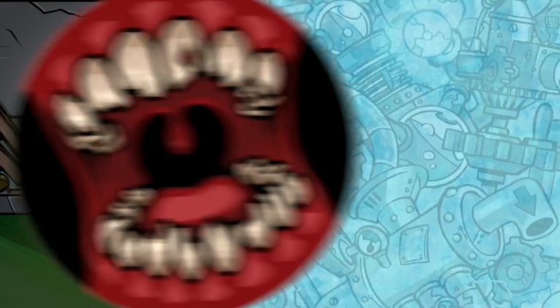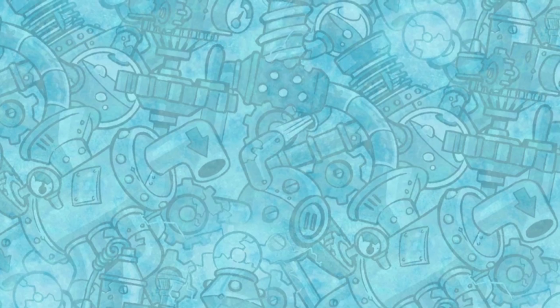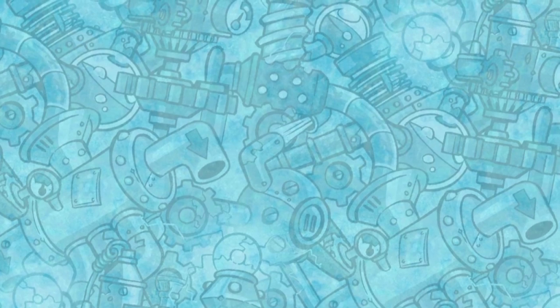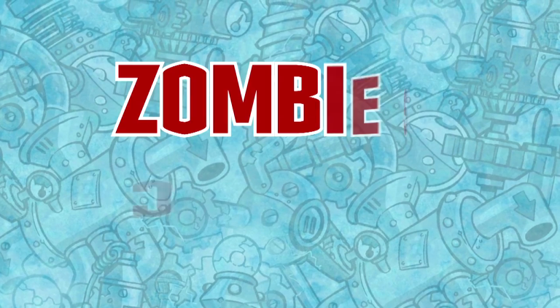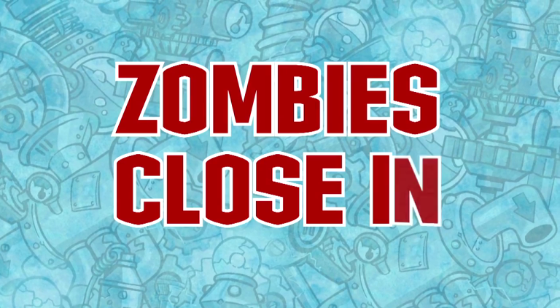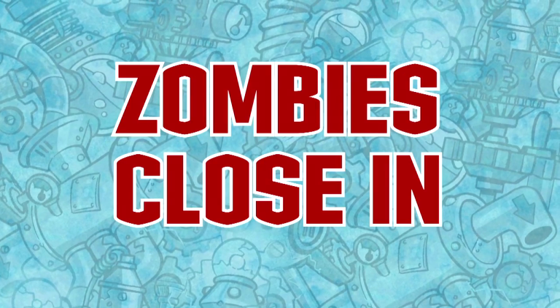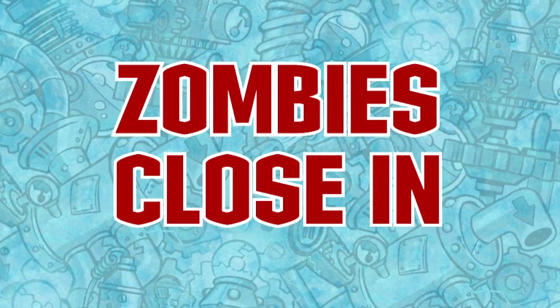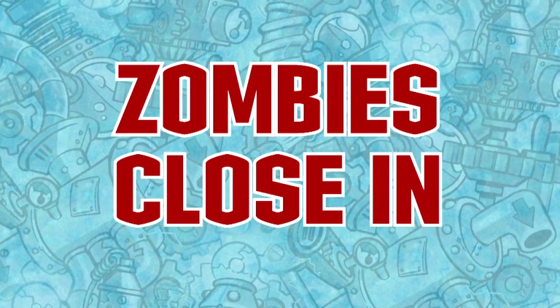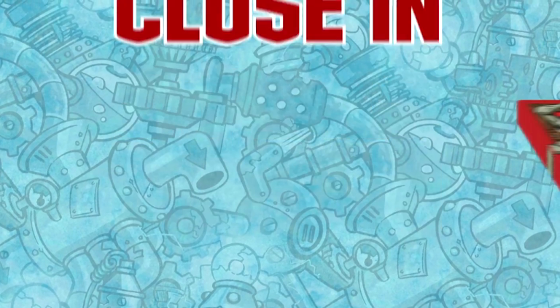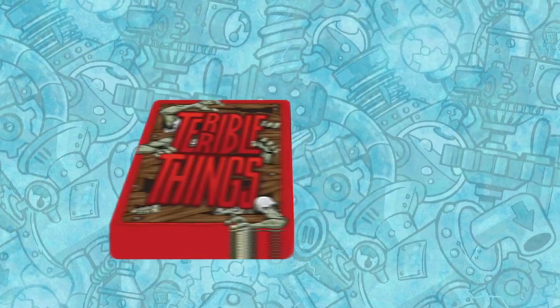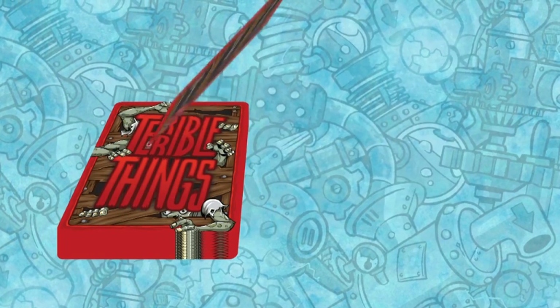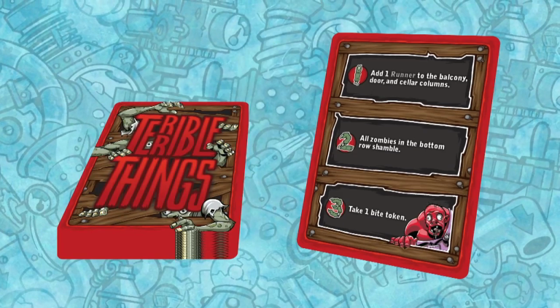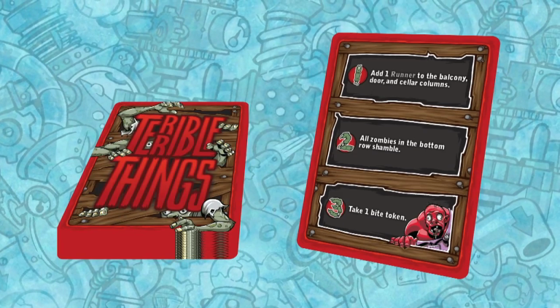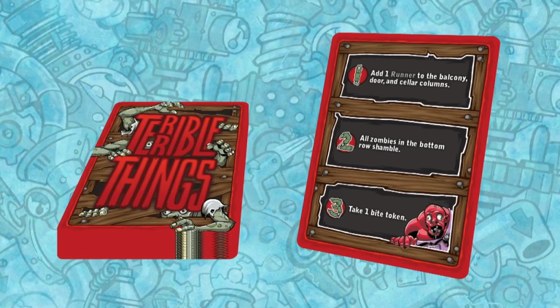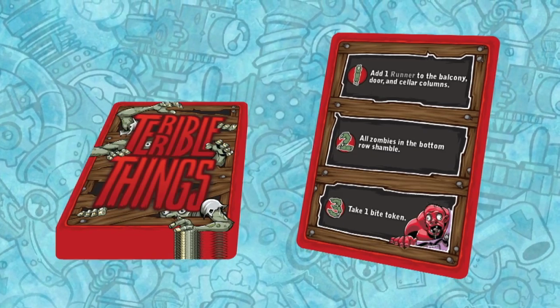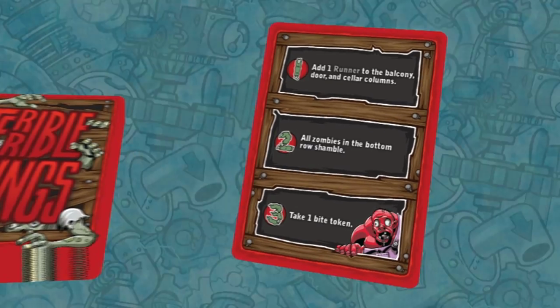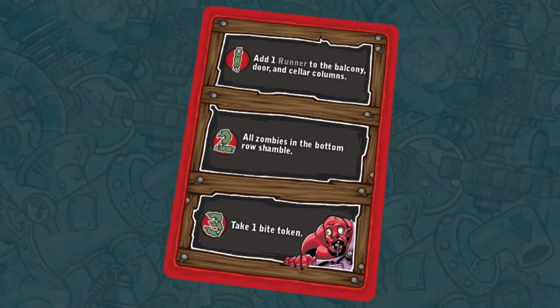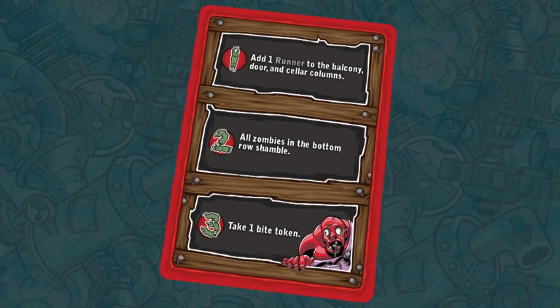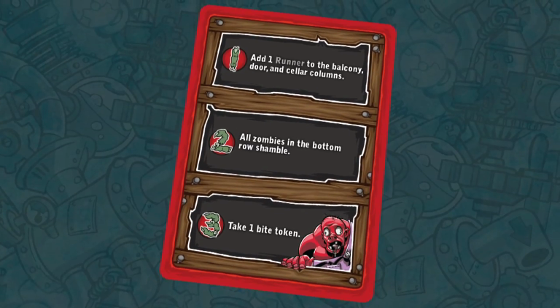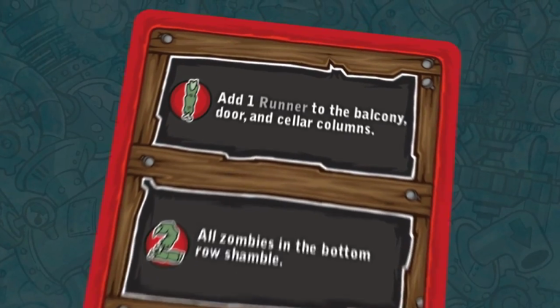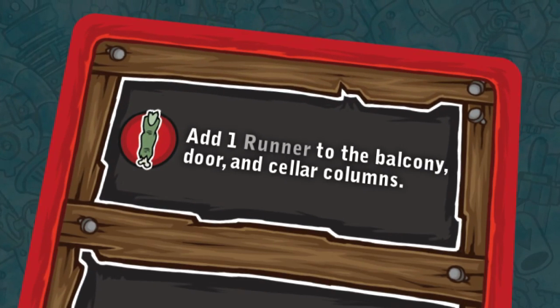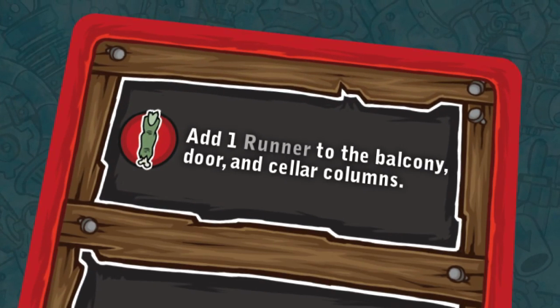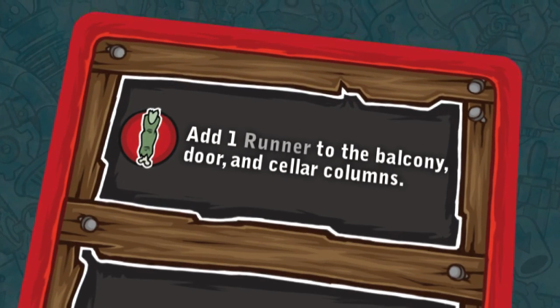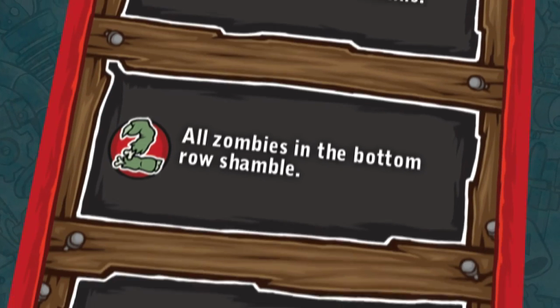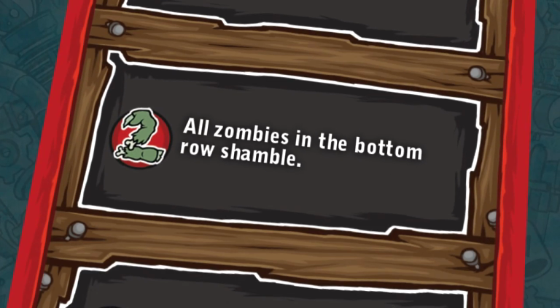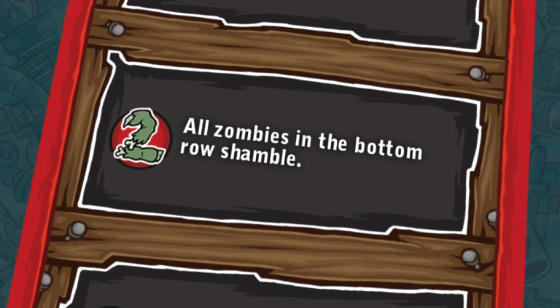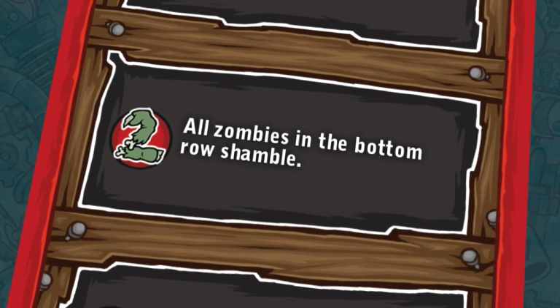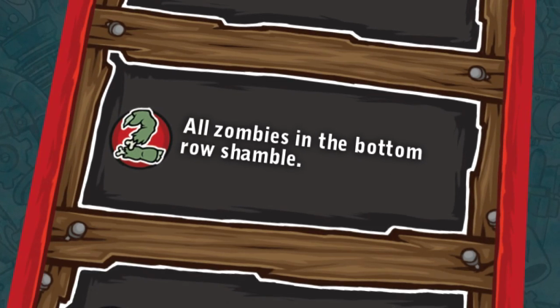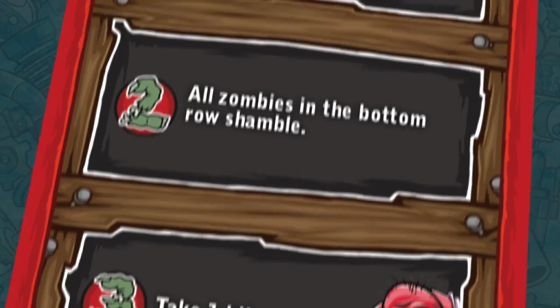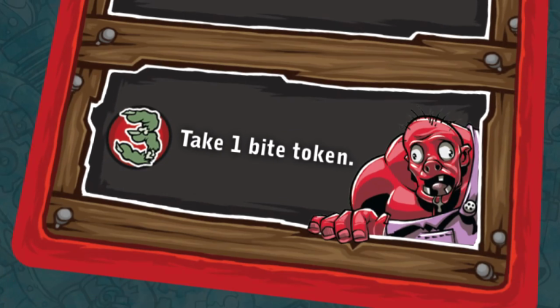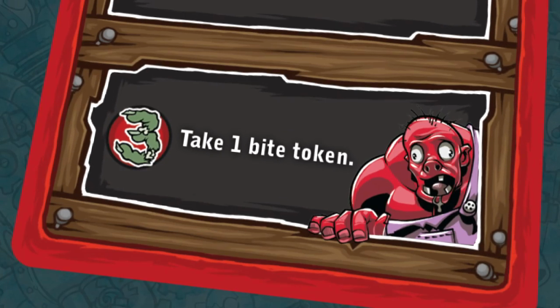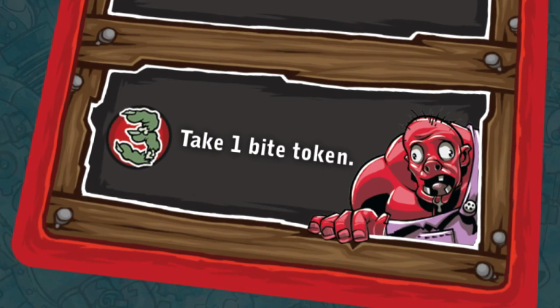At the beginning of a turn, a player will first resolve the zombies' close-in step by drawing a card from the deck of Terrible Things. Terrible Things include additional zombies showing up, existing zombies shambling towards the workshop, or even zombie bites.